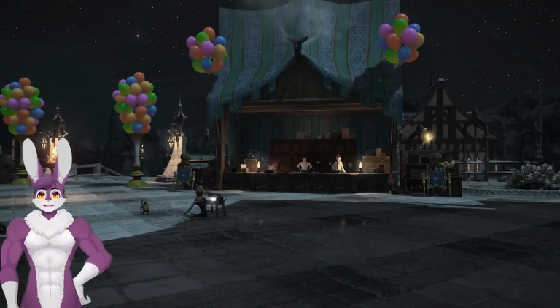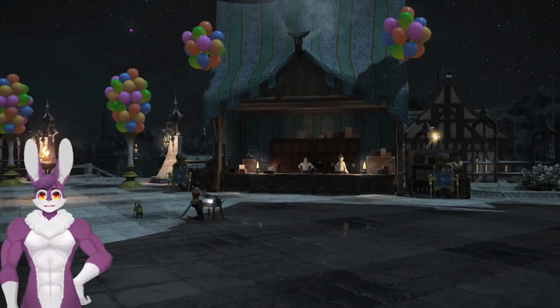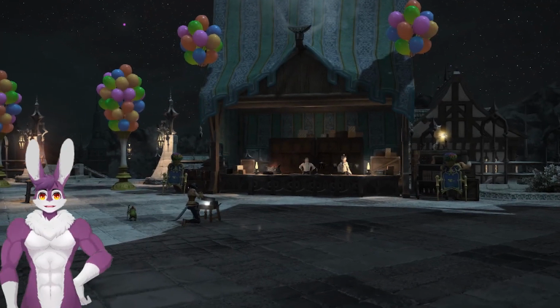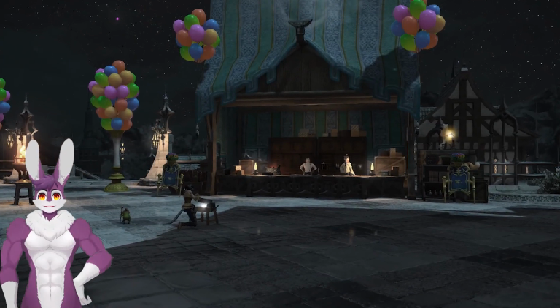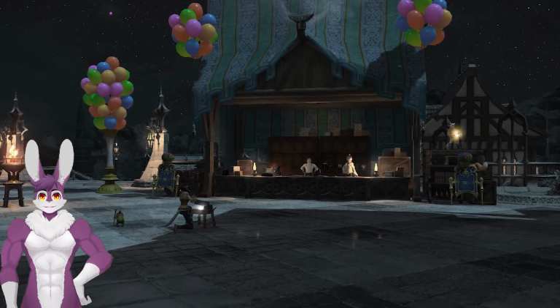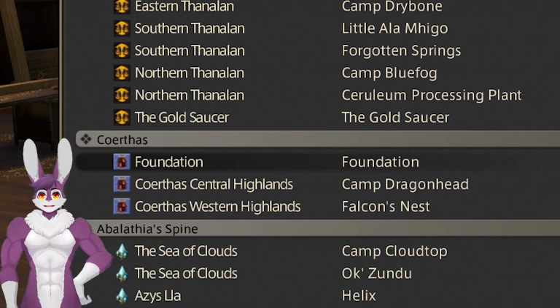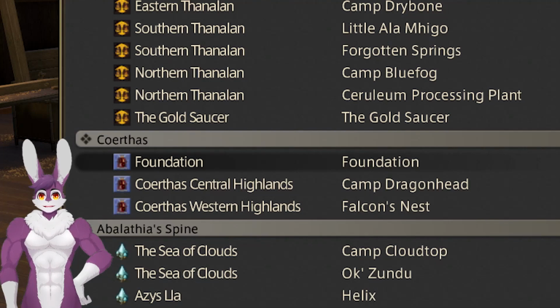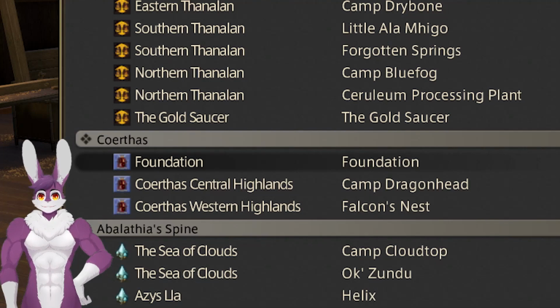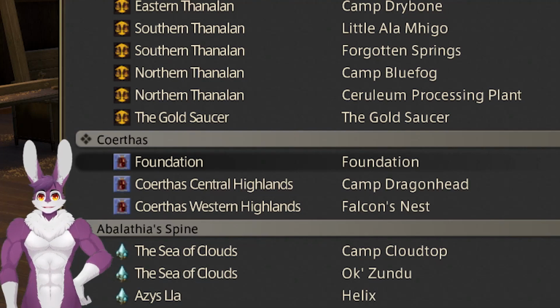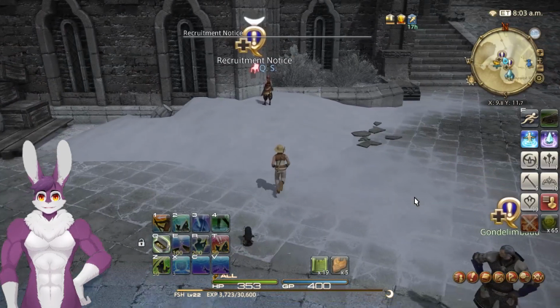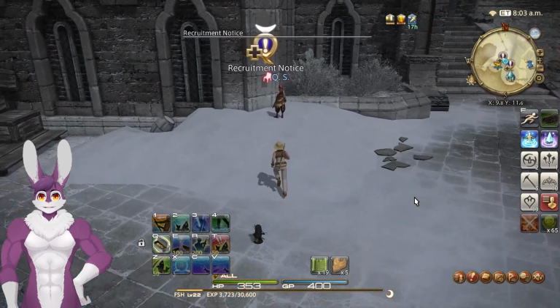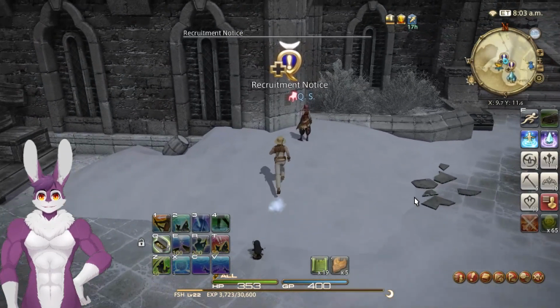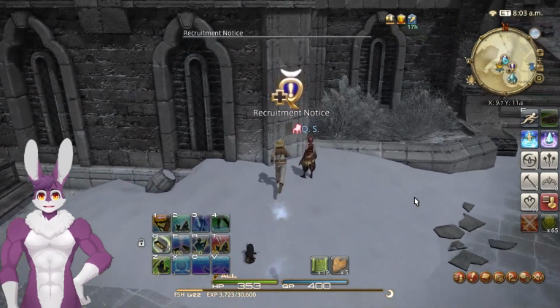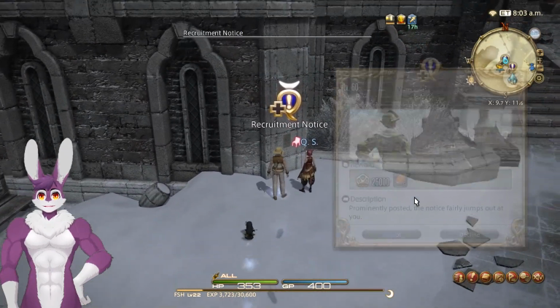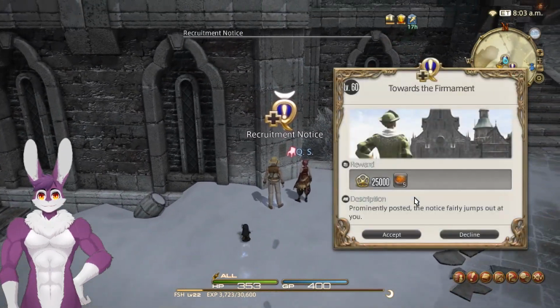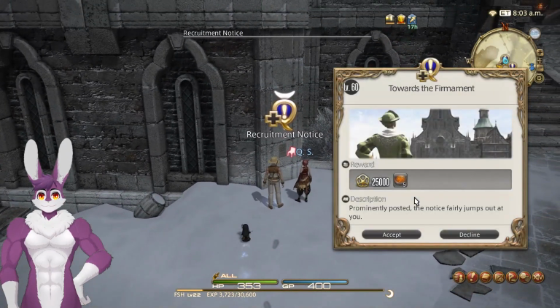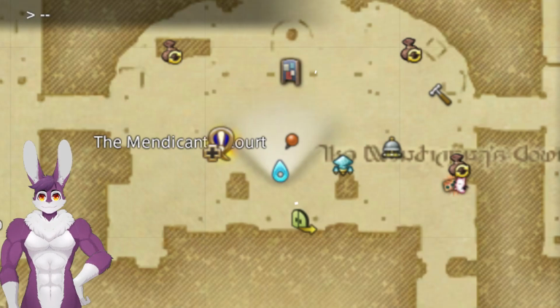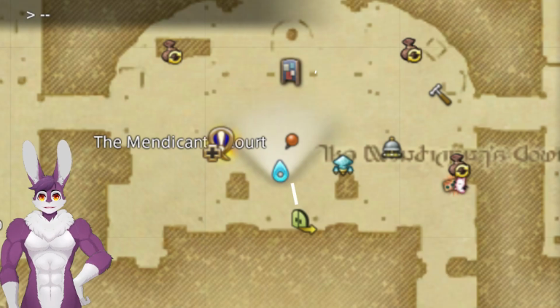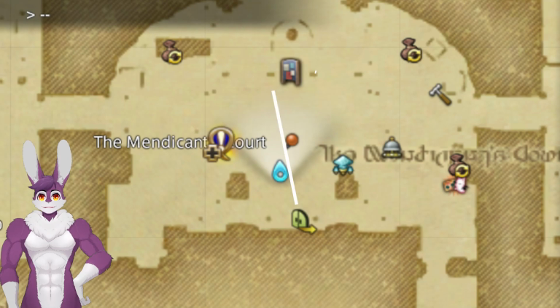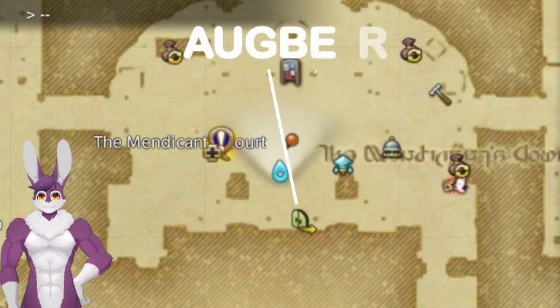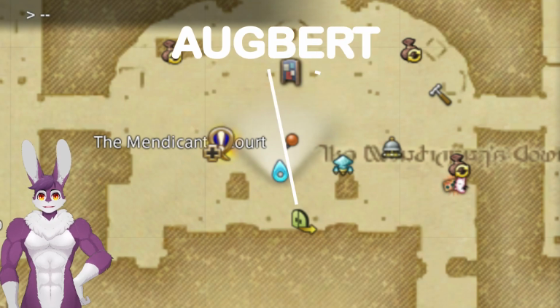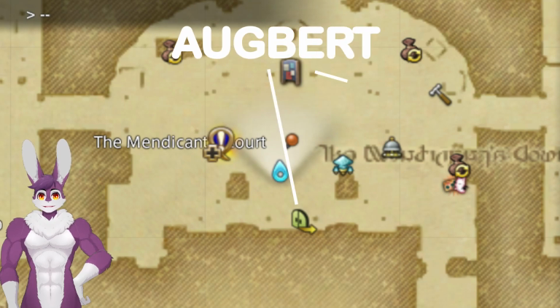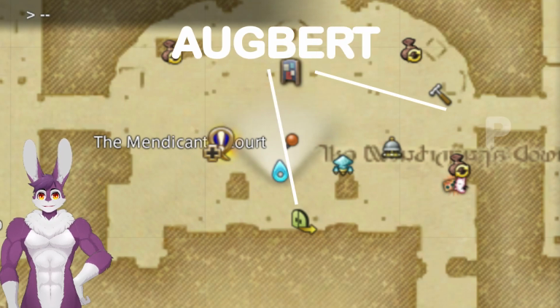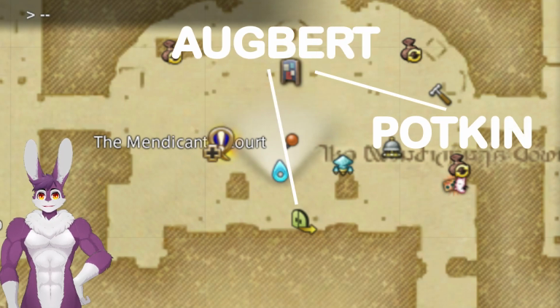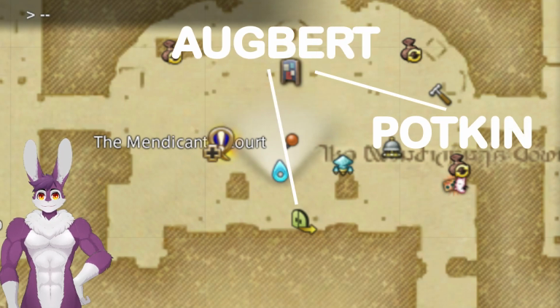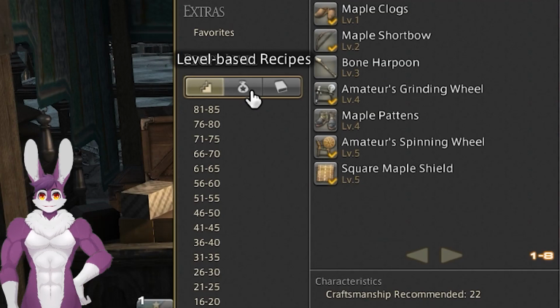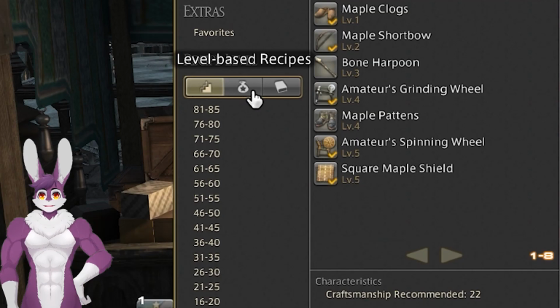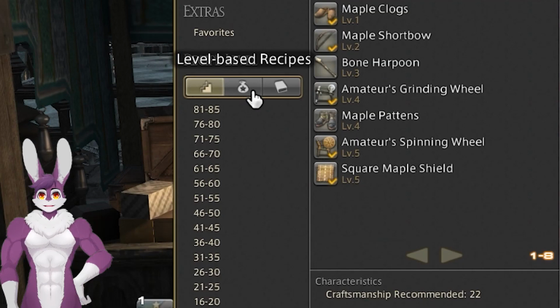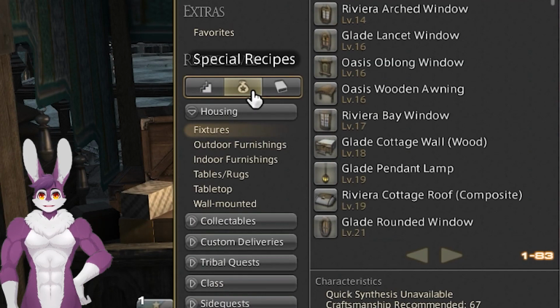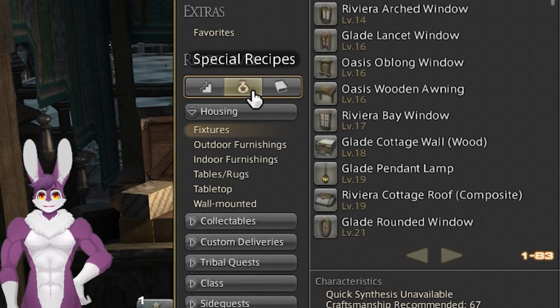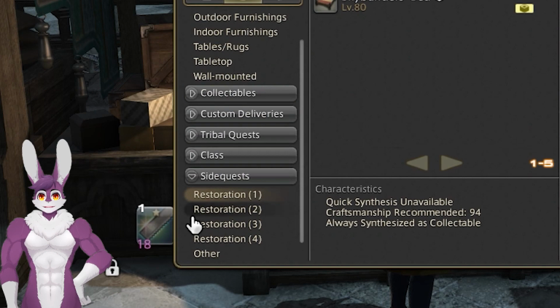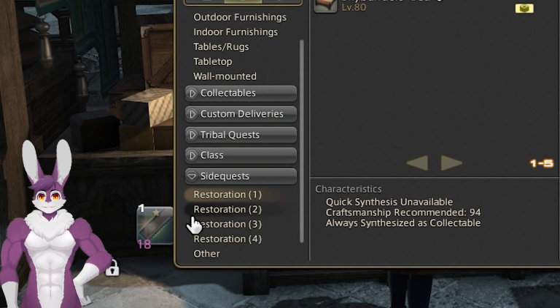Level 21 to 70 is in the Firmament. To unlock, go to Foundation. Just north of the Aetheryte is the quest toward the Firmament. Once inside, speak to Ogbert and then Potkin to unlock the recipes.